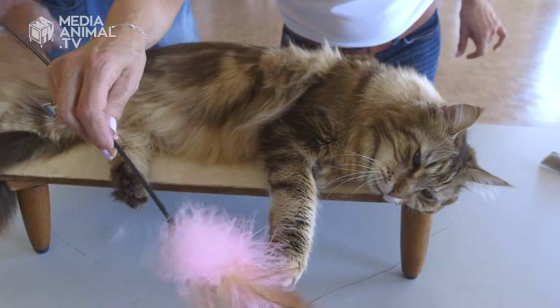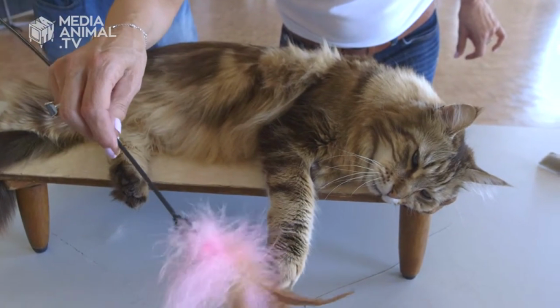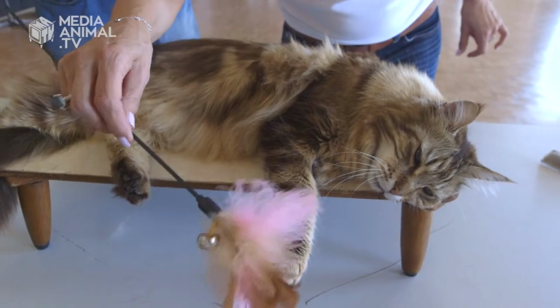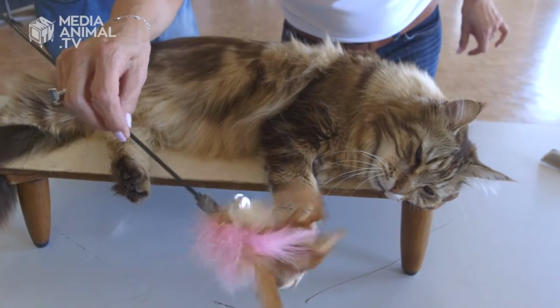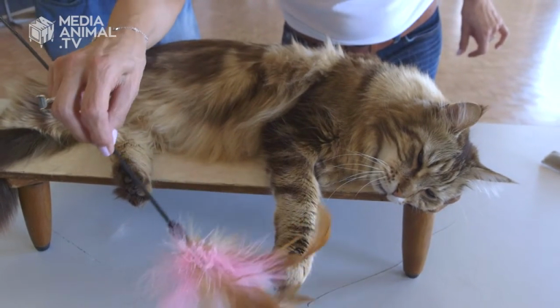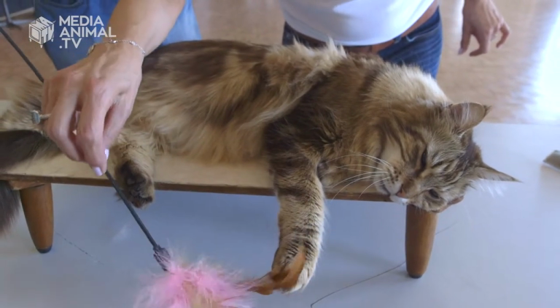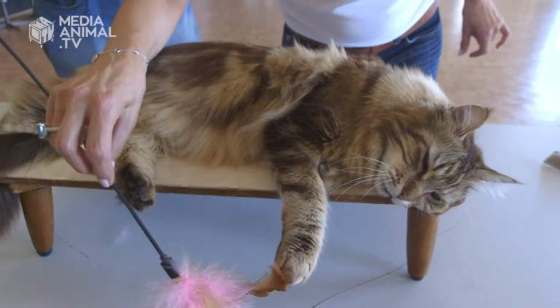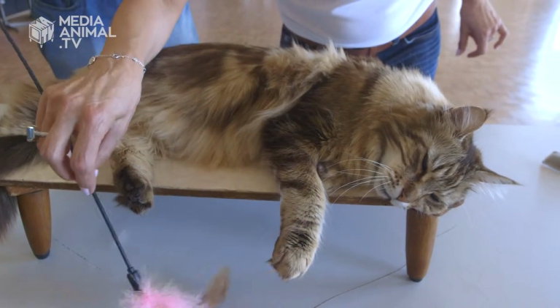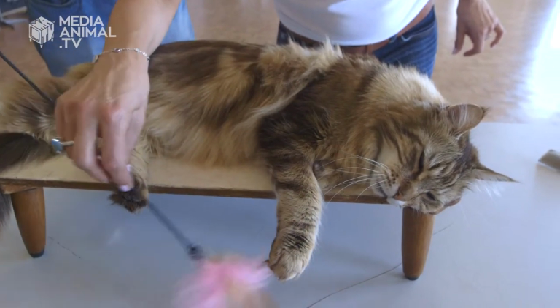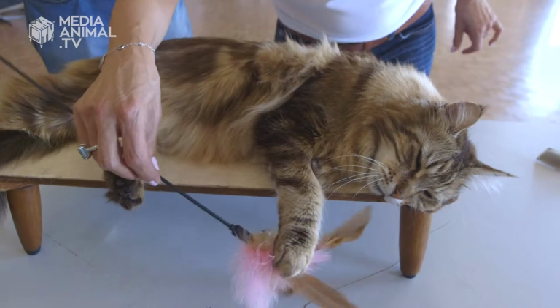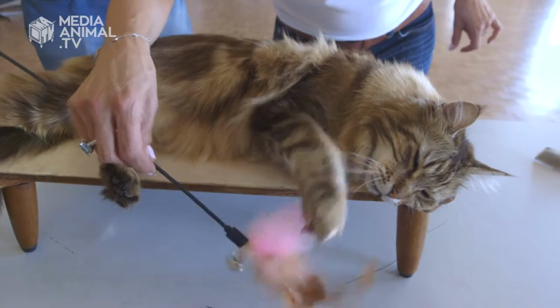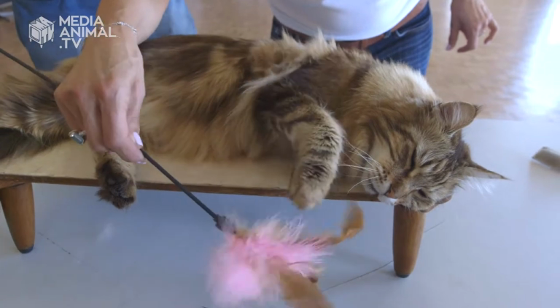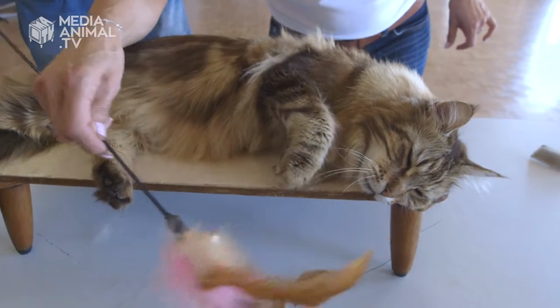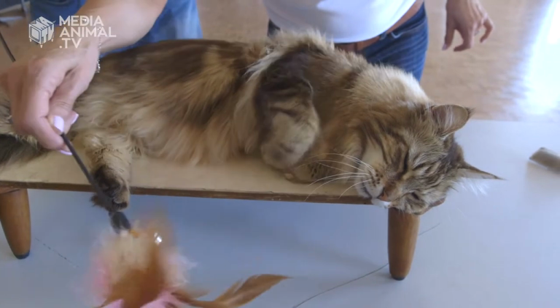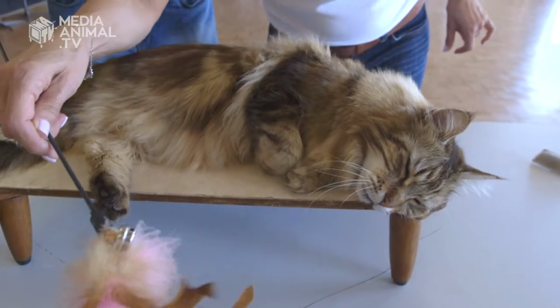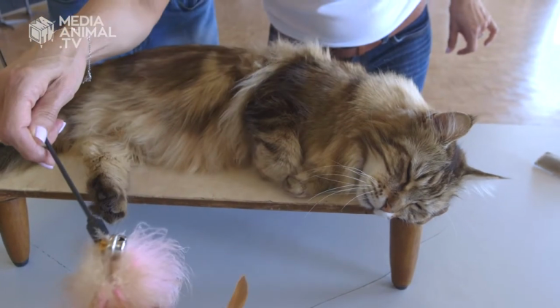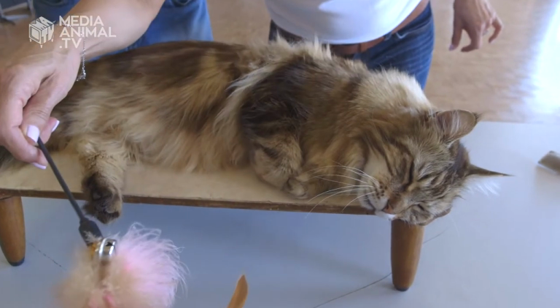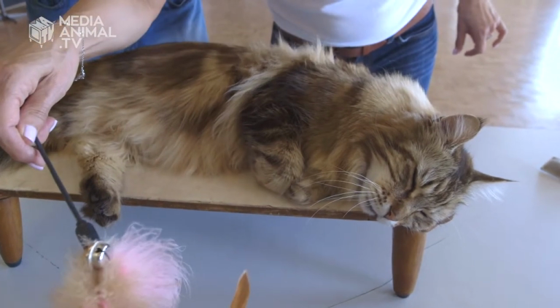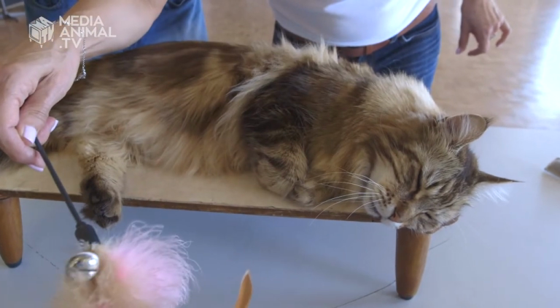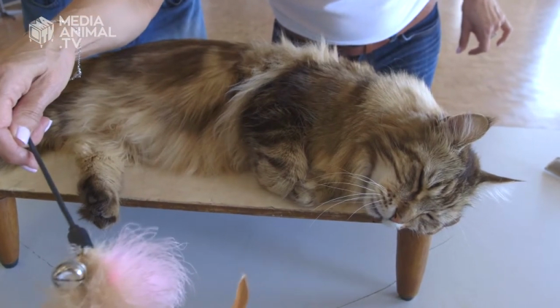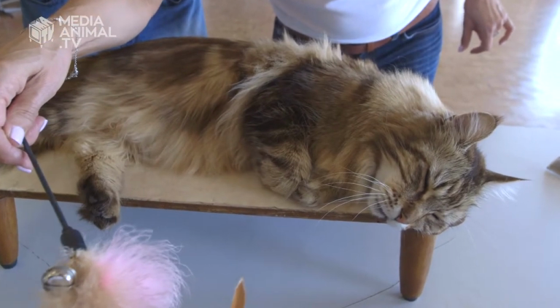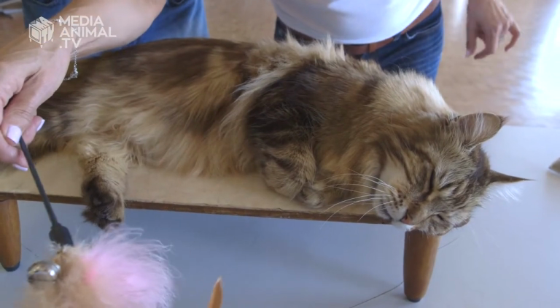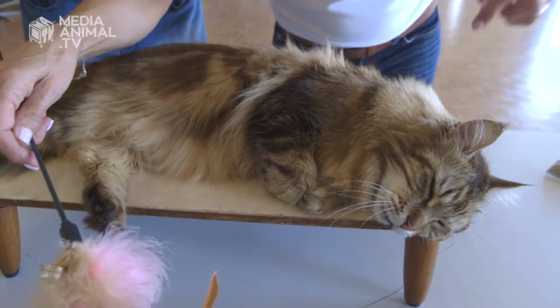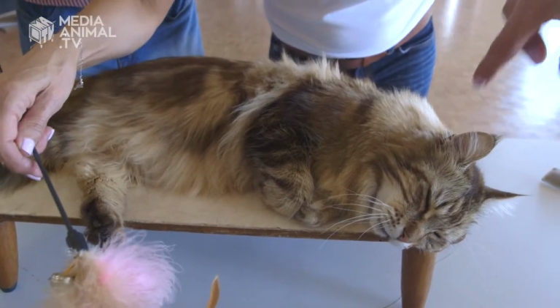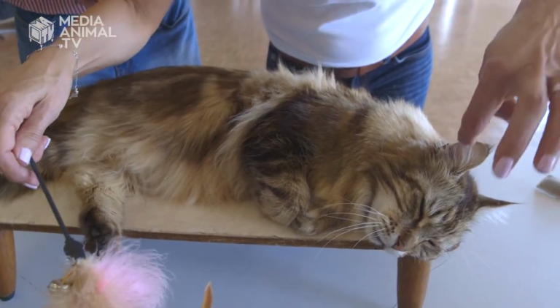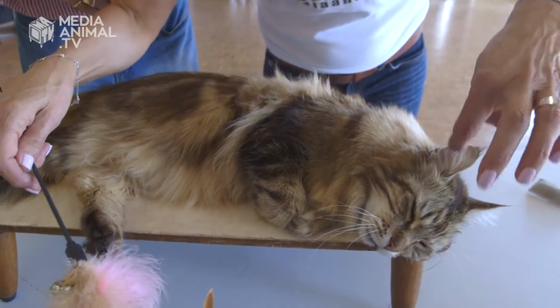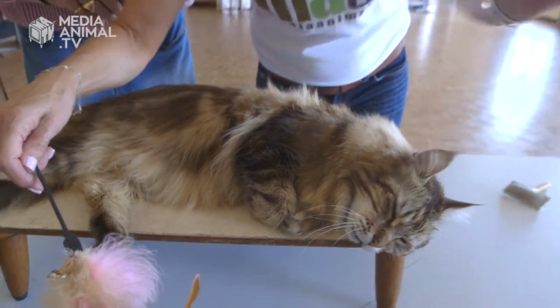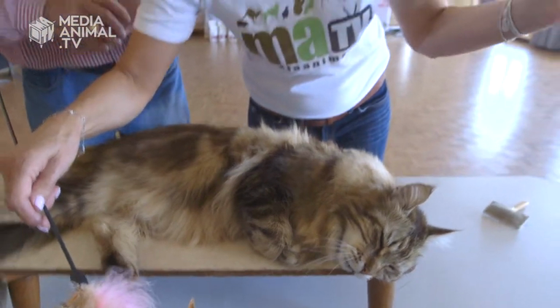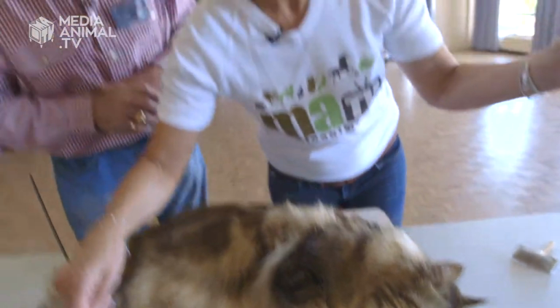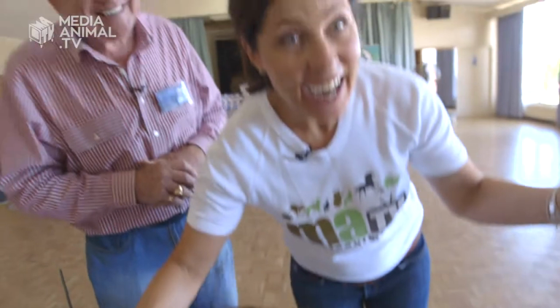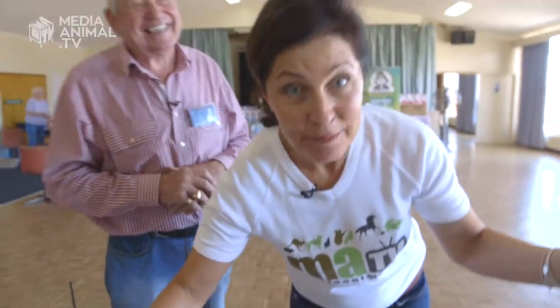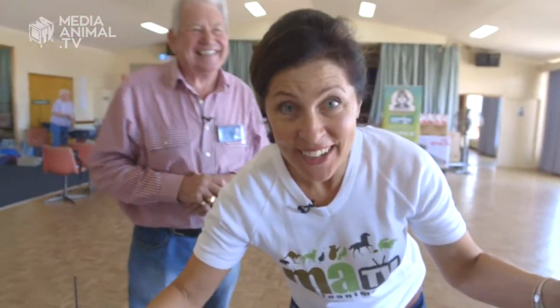Now you see how the ears have gone forward a little? Yes — what does that mean? That gives you a good idea of placement. And they're well furnished. Yes. I'm learning.